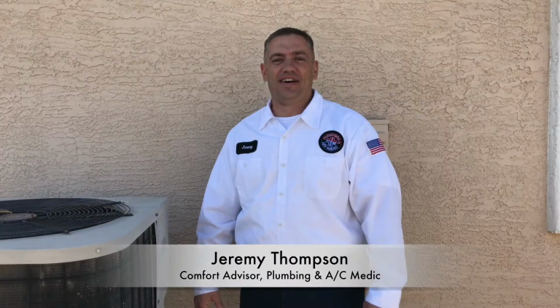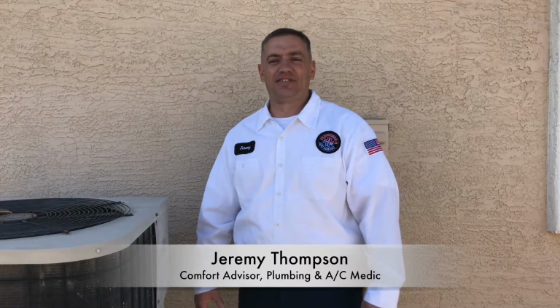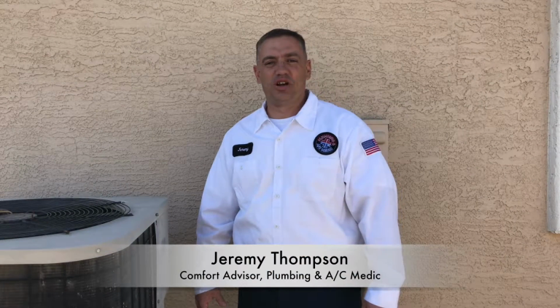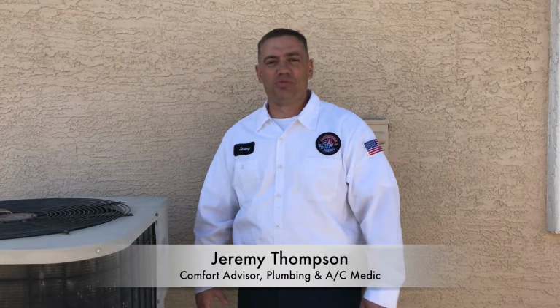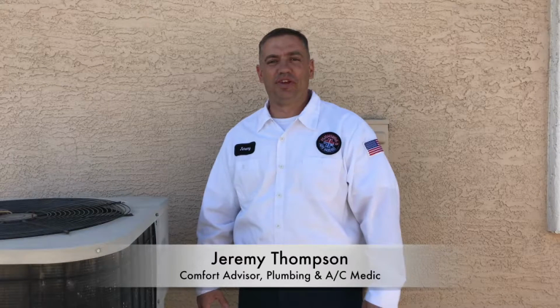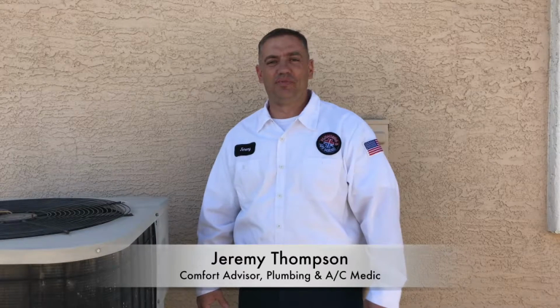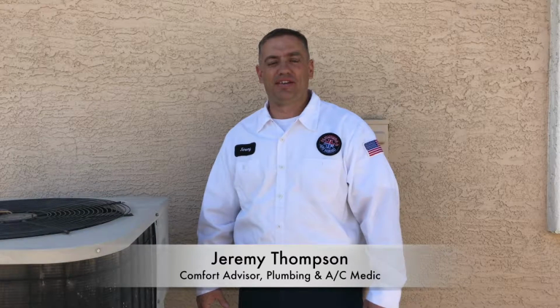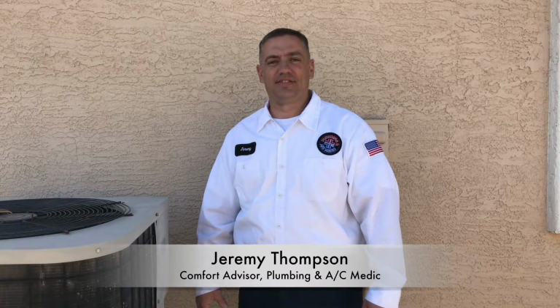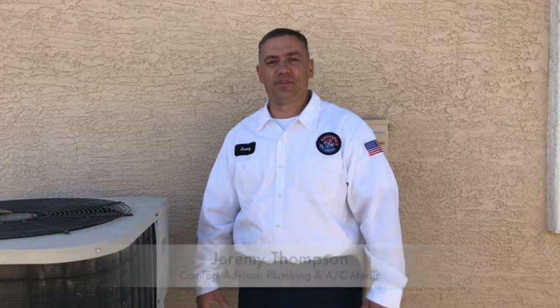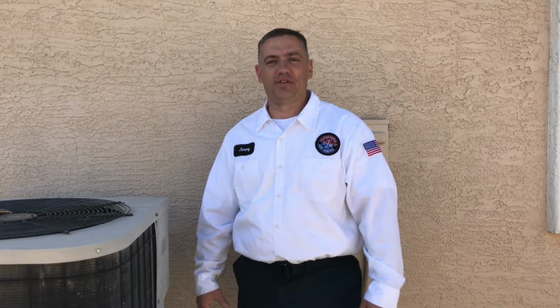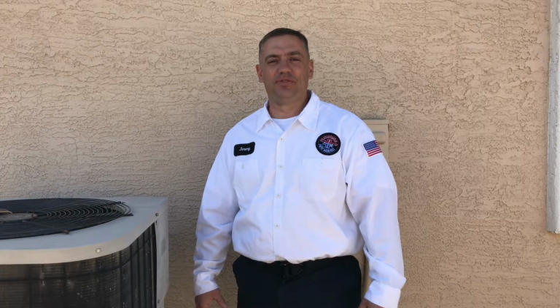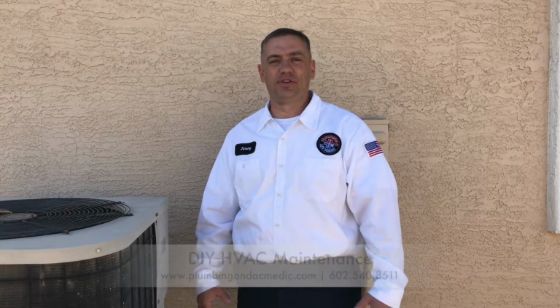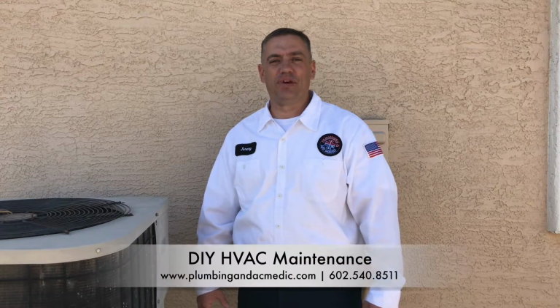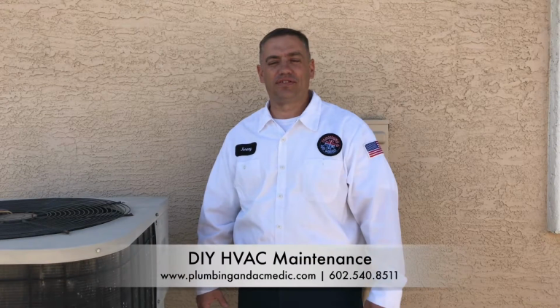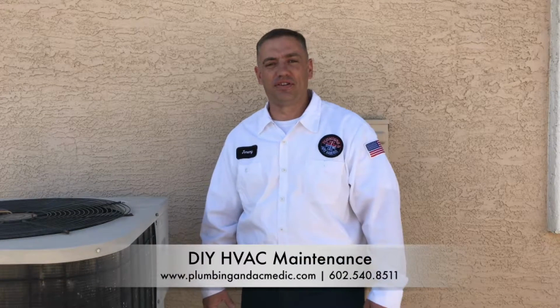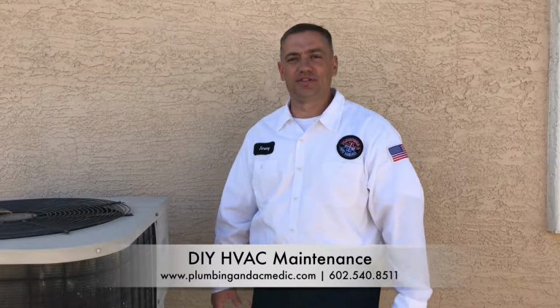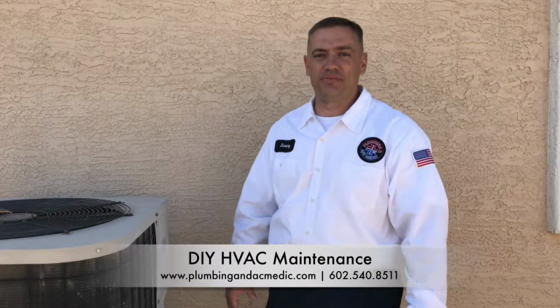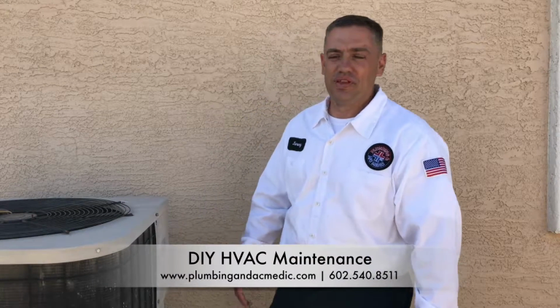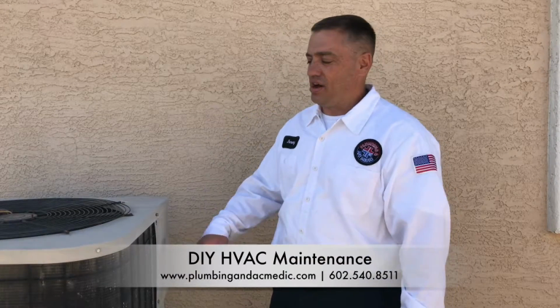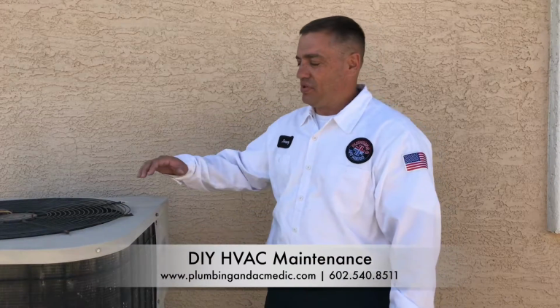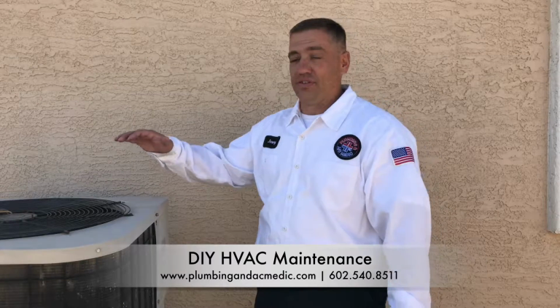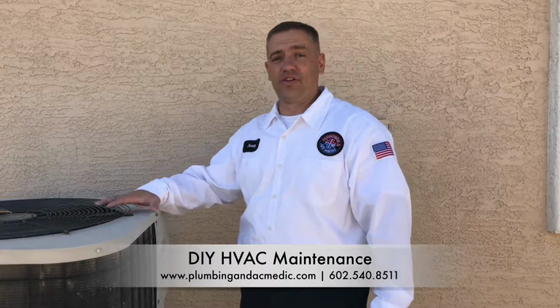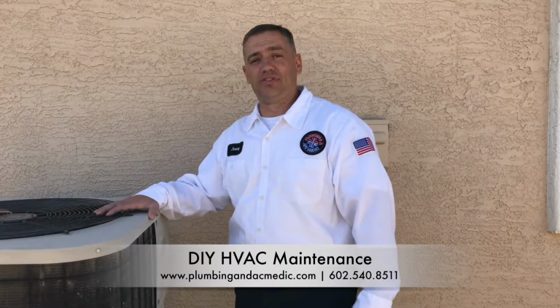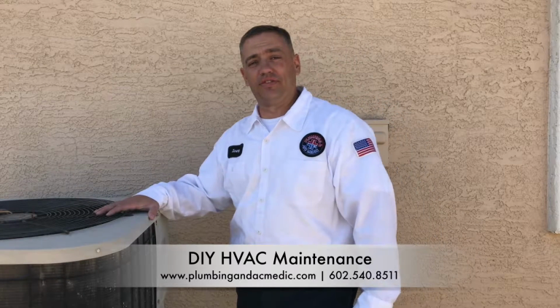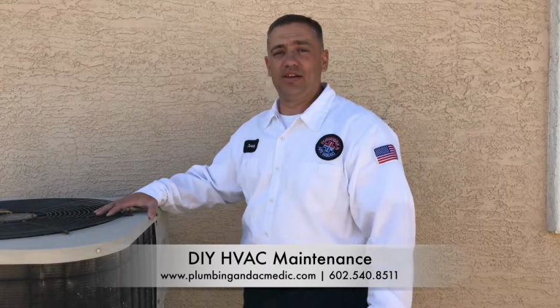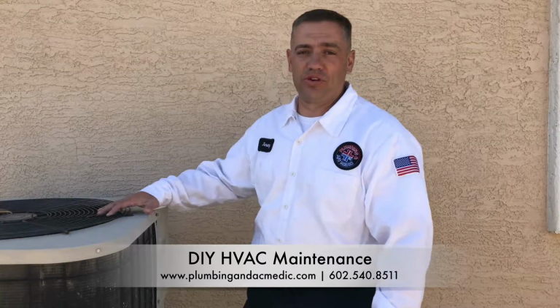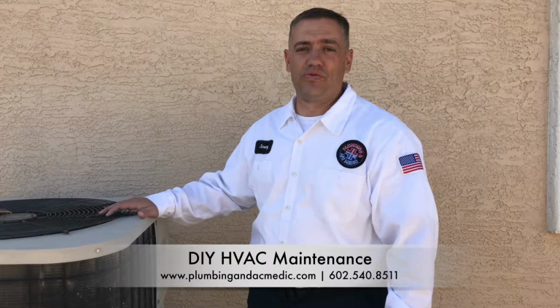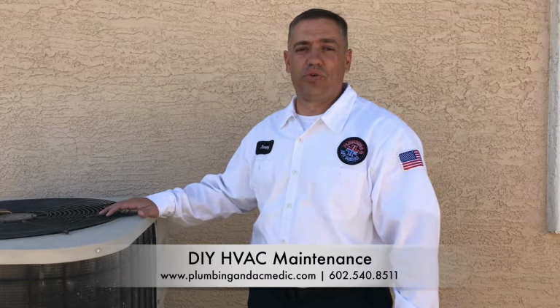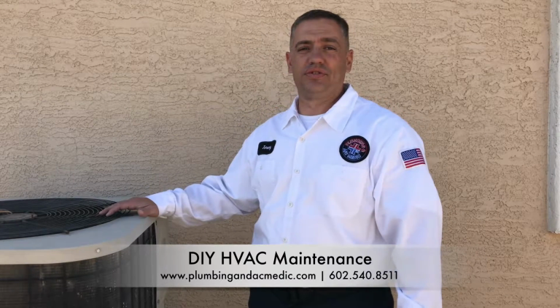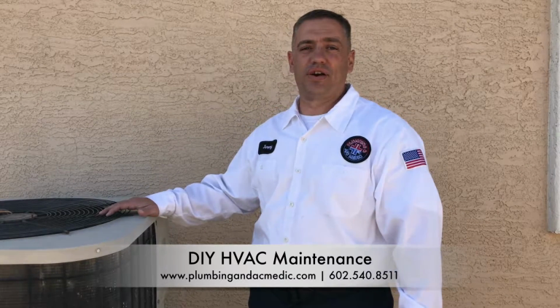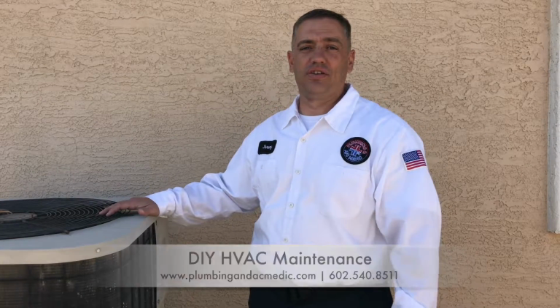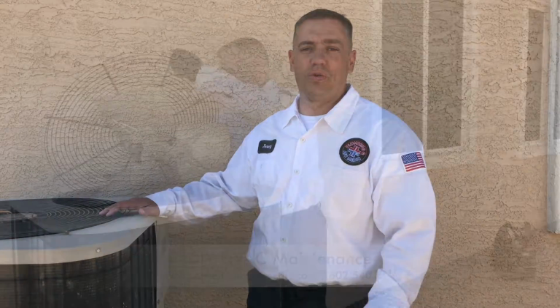Hi, this is Jeremy with Plumbing AC Medic. Today we're going to talk about do-it-yourself maintenance on your air conditioning system. This is your condenser outside, and we're going to go over the importance of cleaning your coil.